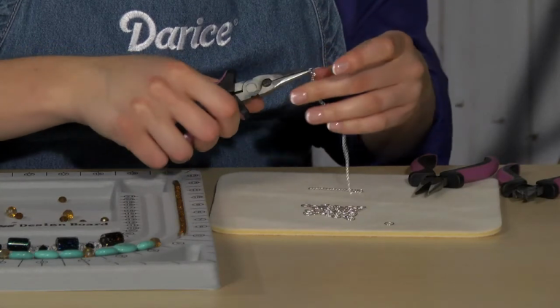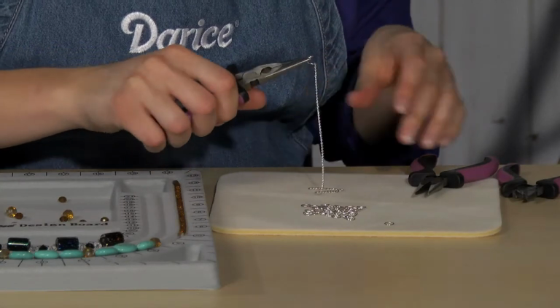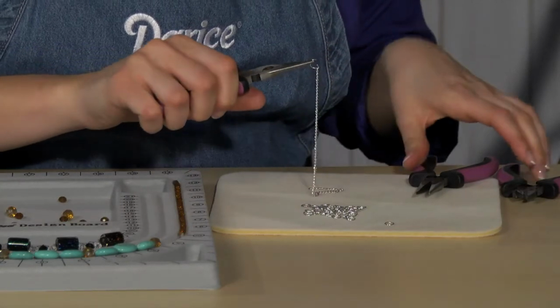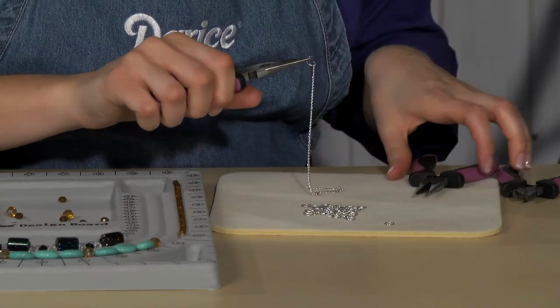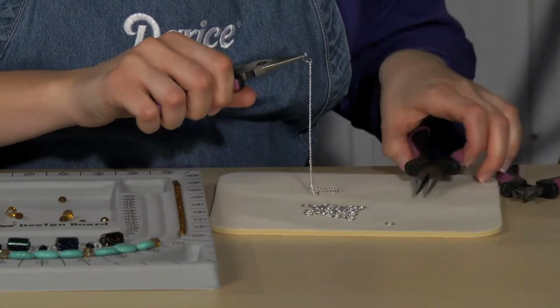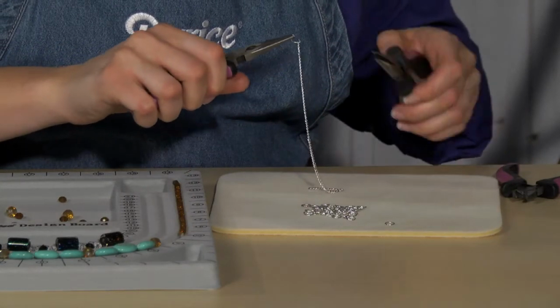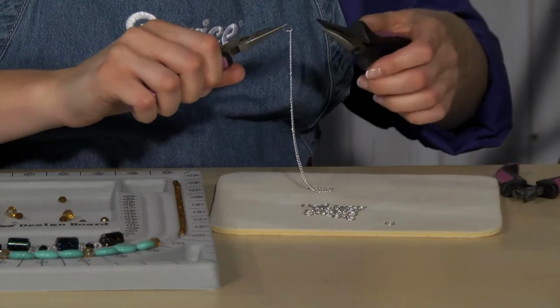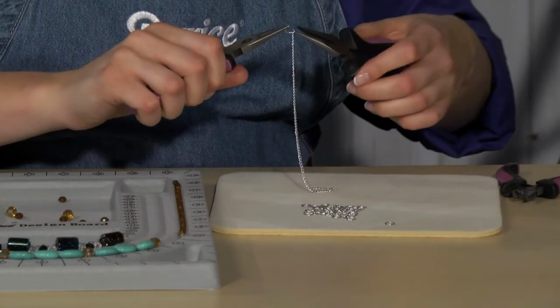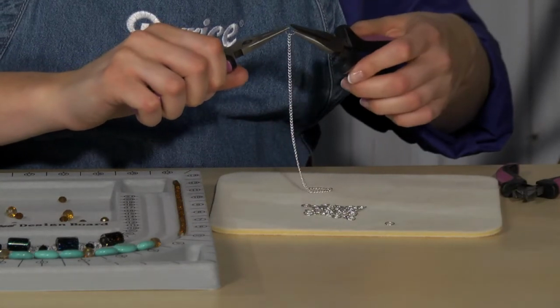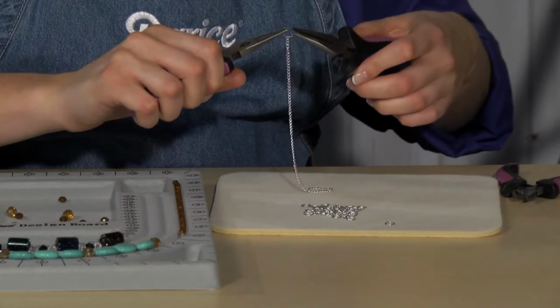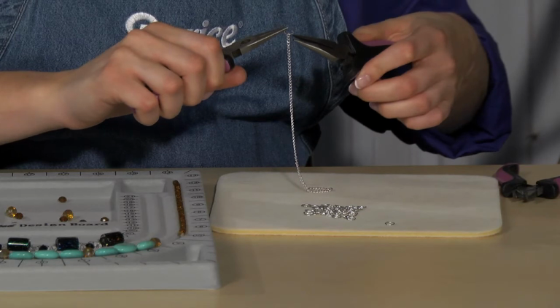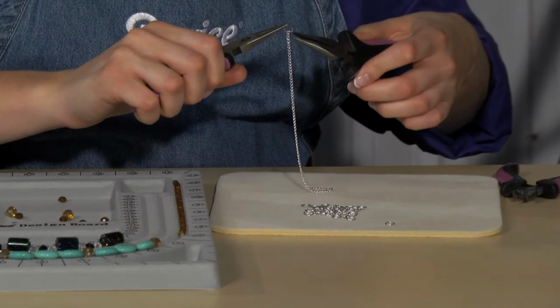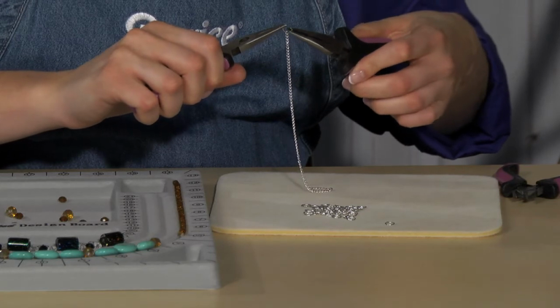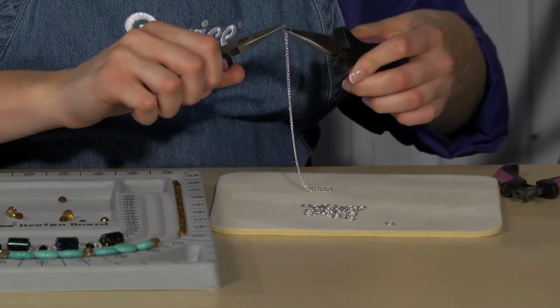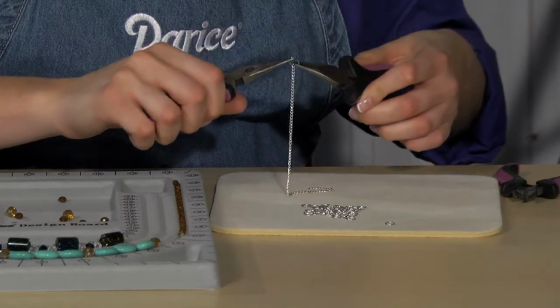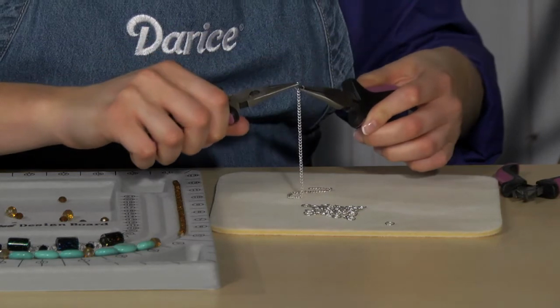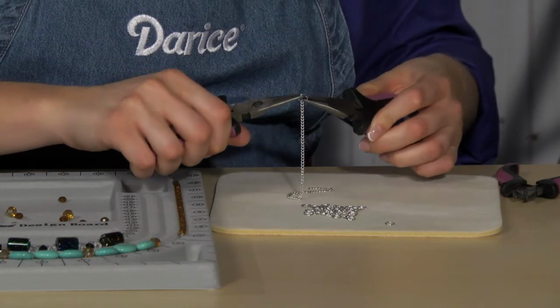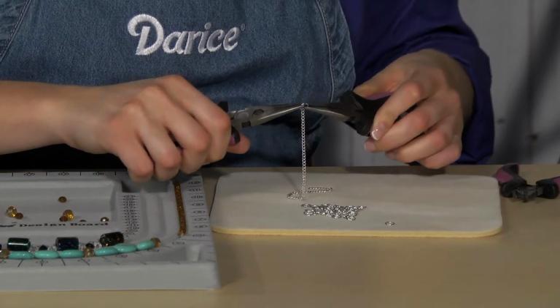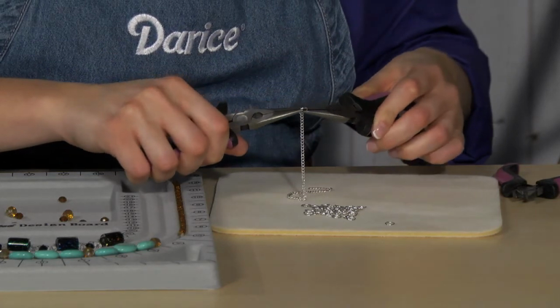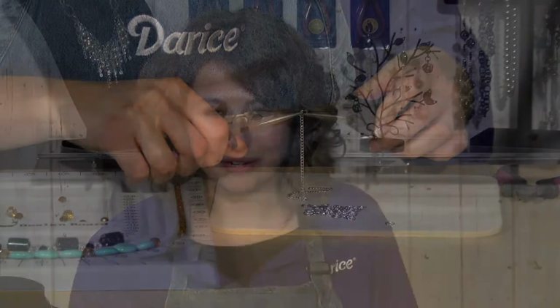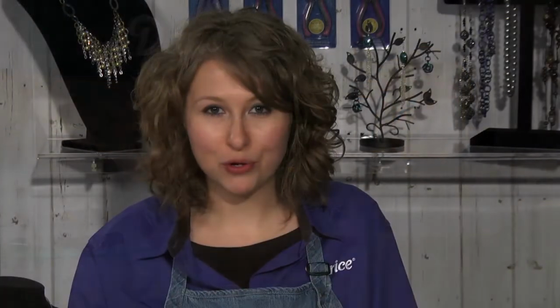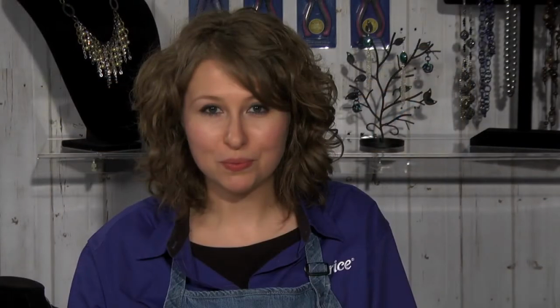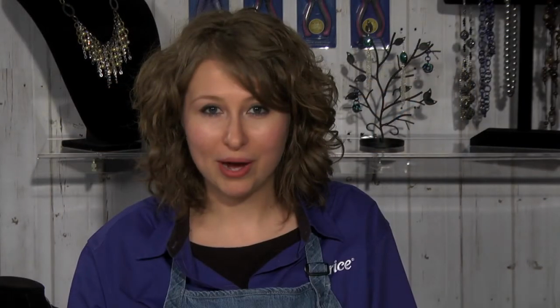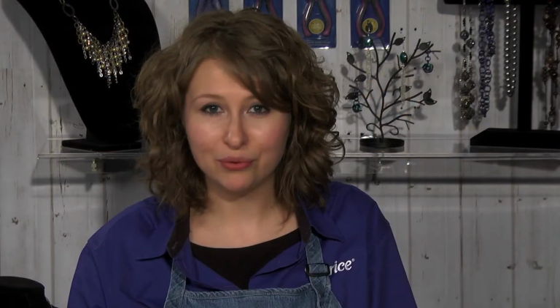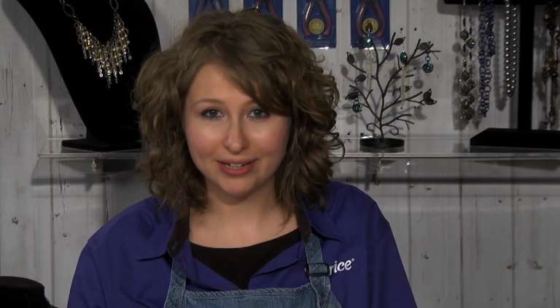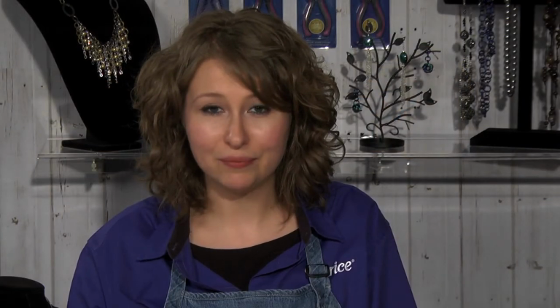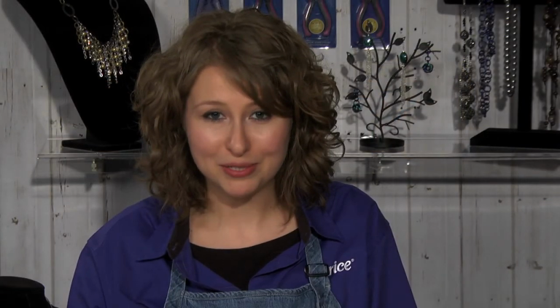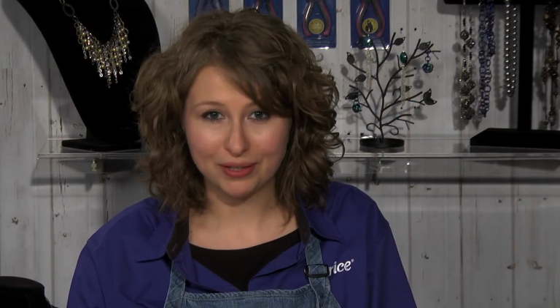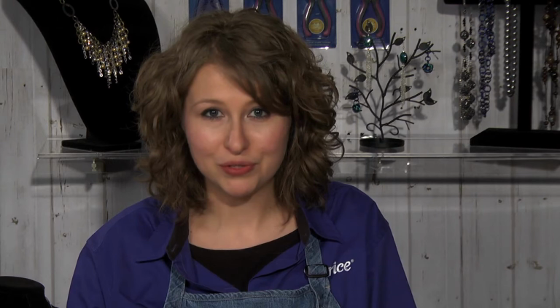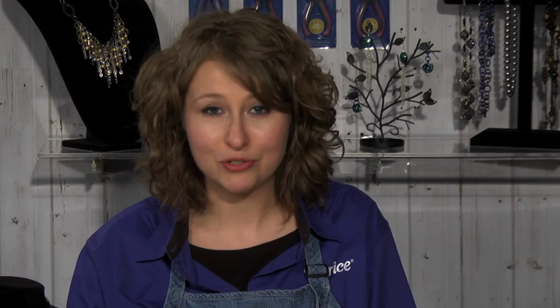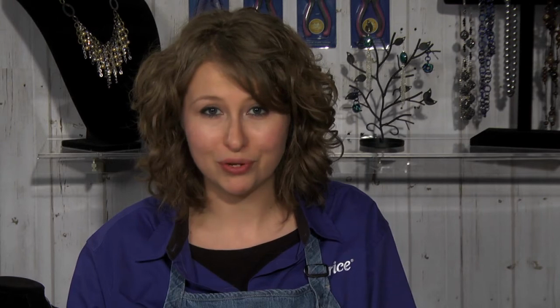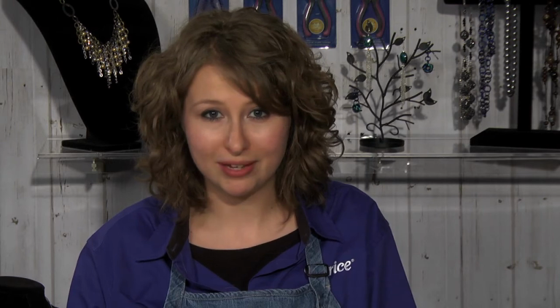To close your jump ring, simply twist the ends back together. Mastering jump rings opens up a wide variety of possibilities when jewelry making.